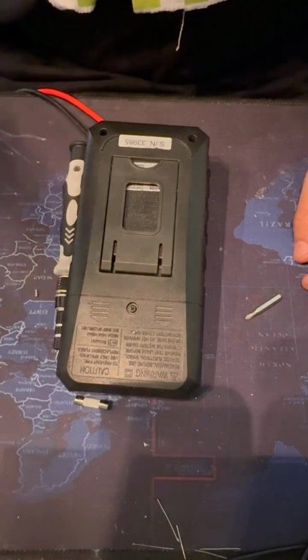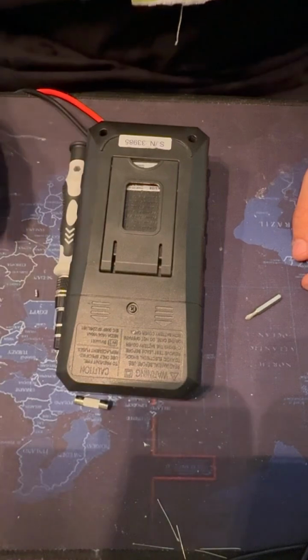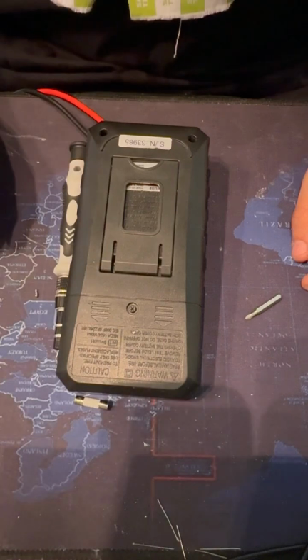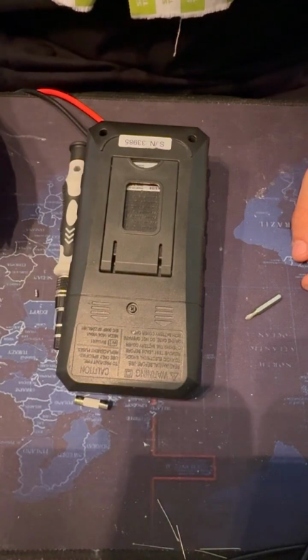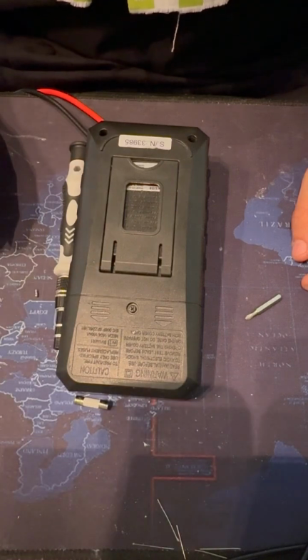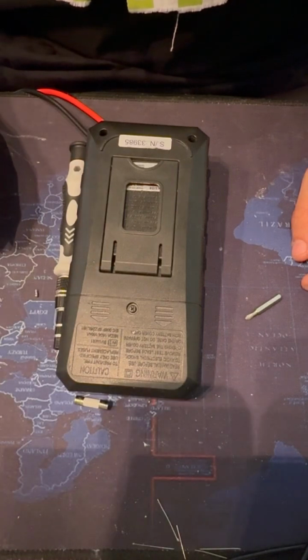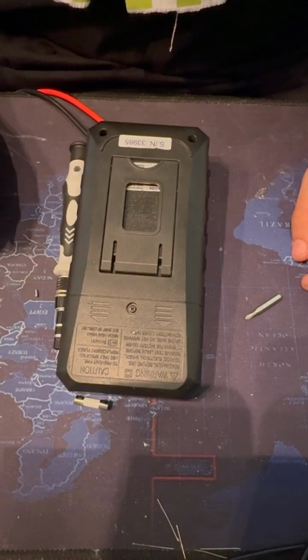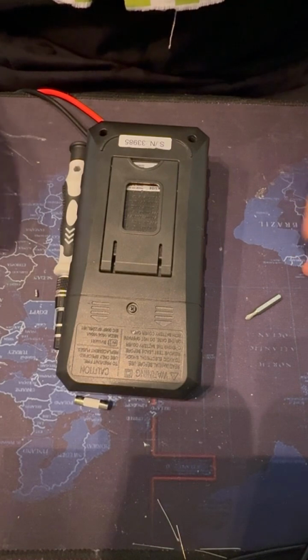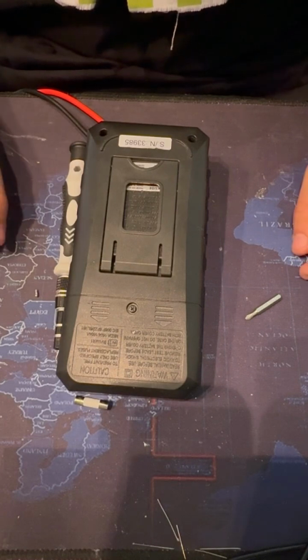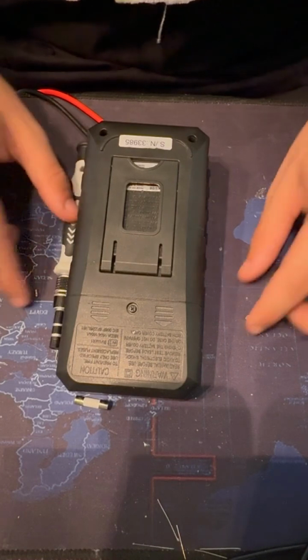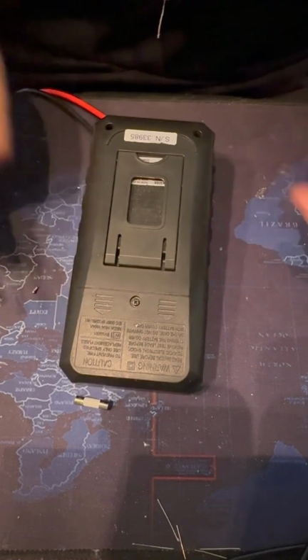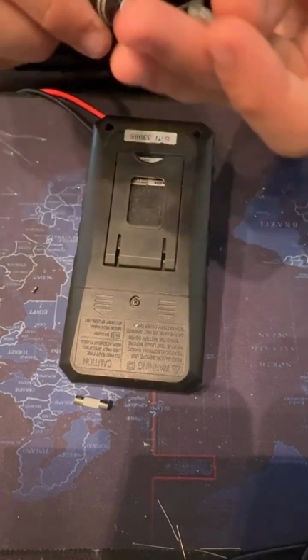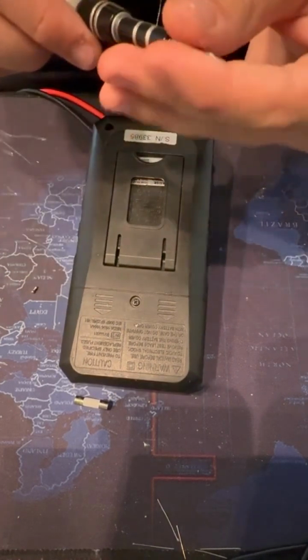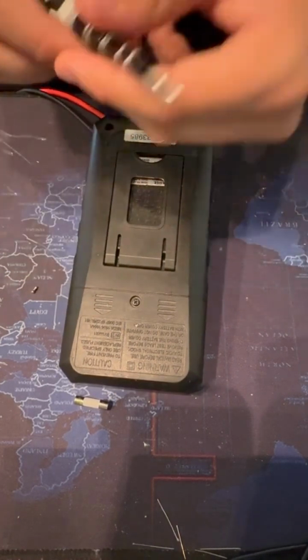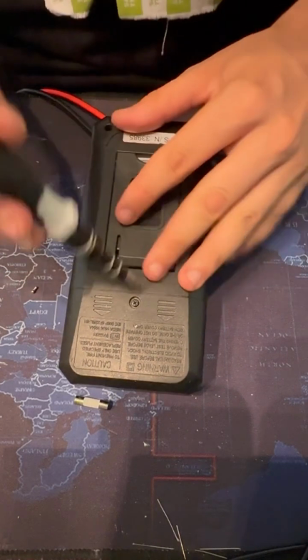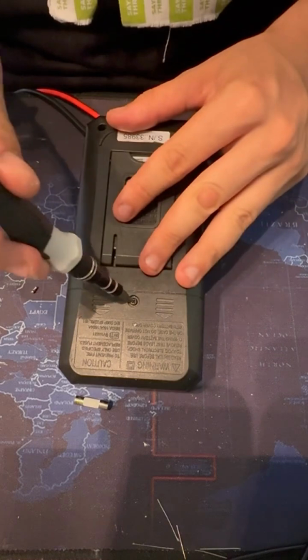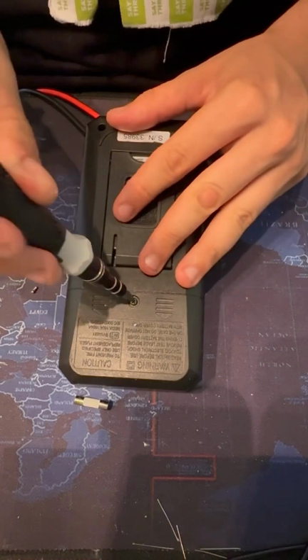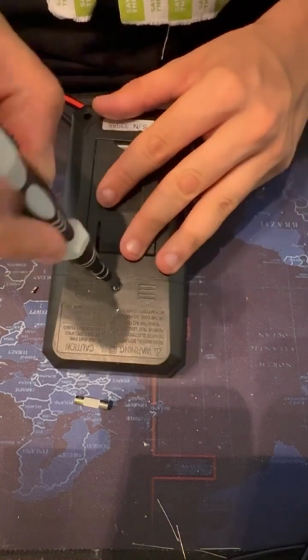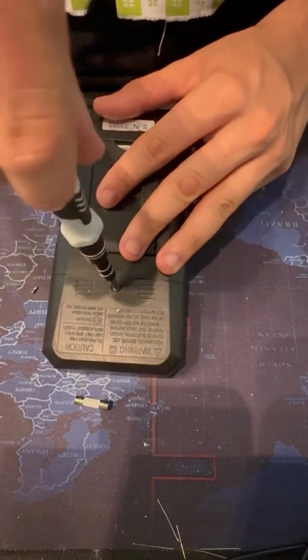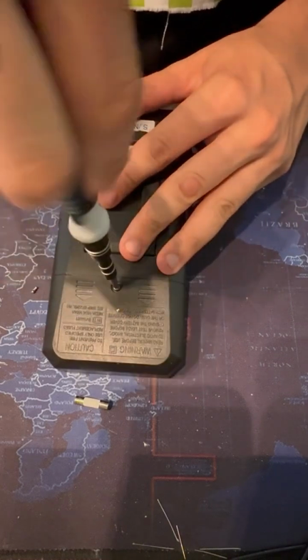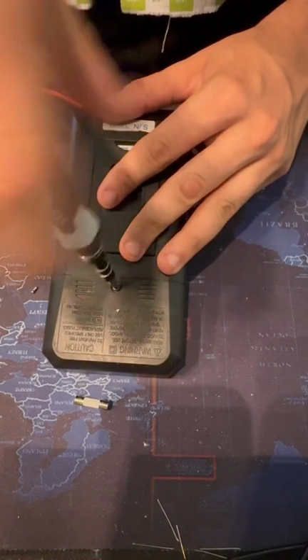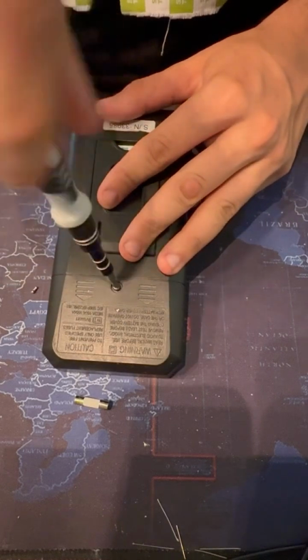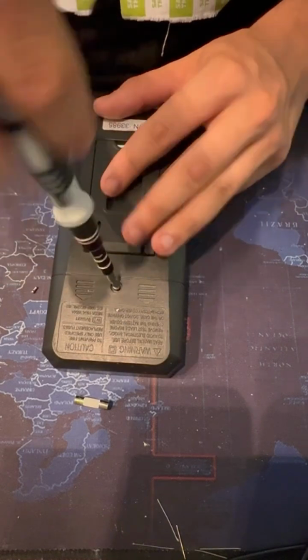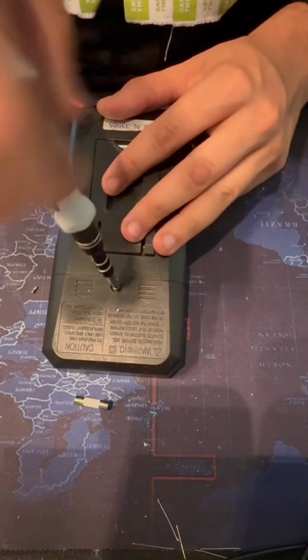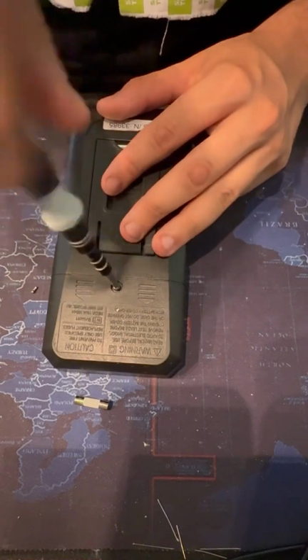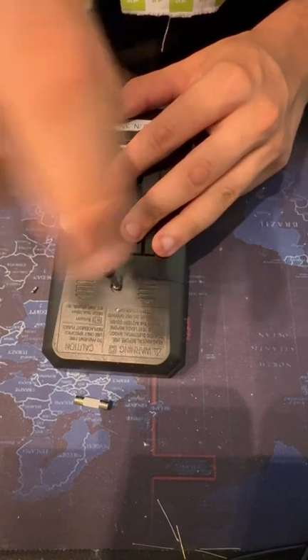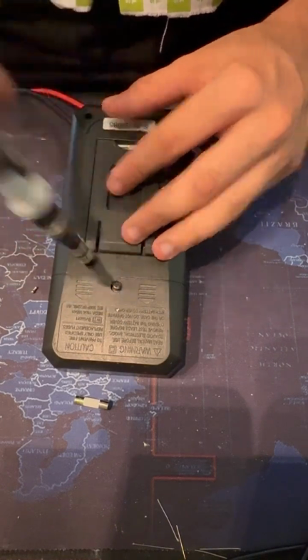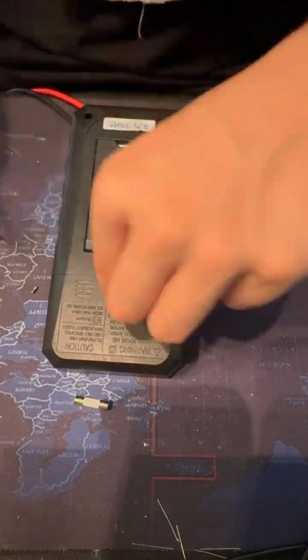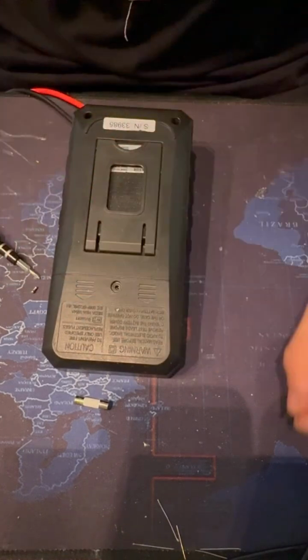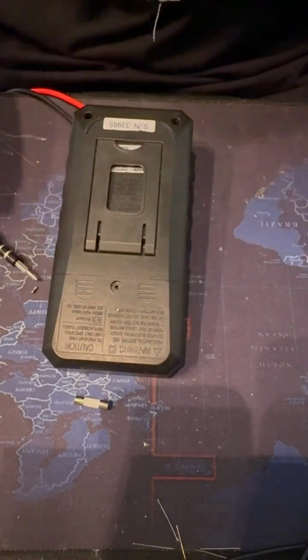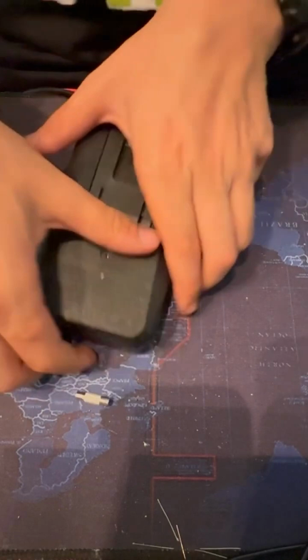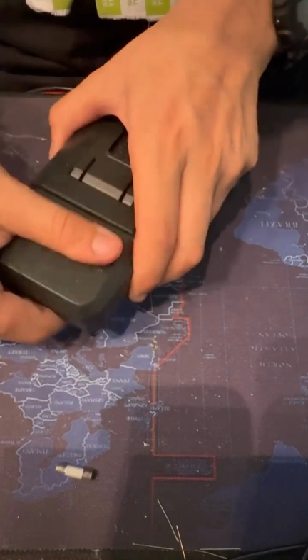Hello guys, today I will show you how to change a blown fuse on your multimeter and I will guide you through the steps. First of all, you will need to remove two screws from your multimeter and remove the battery.